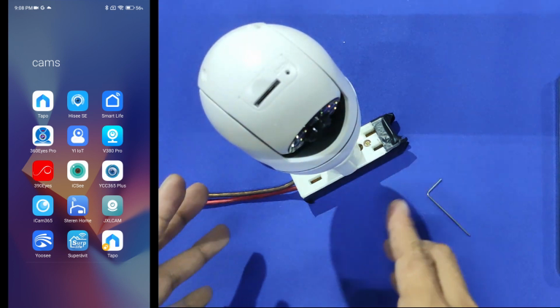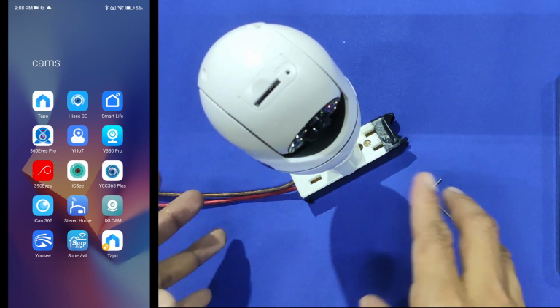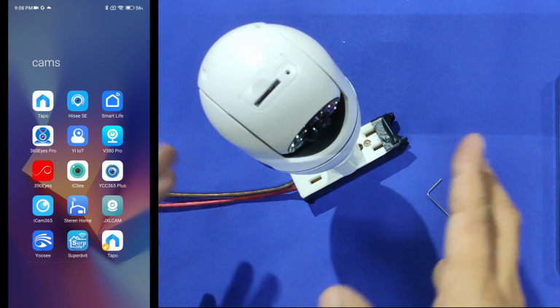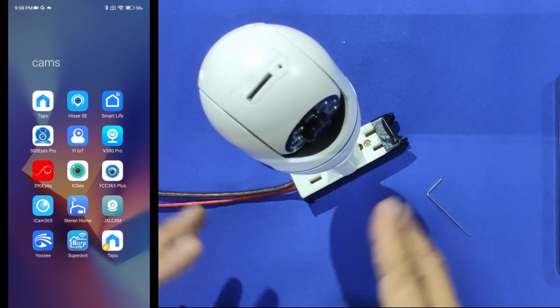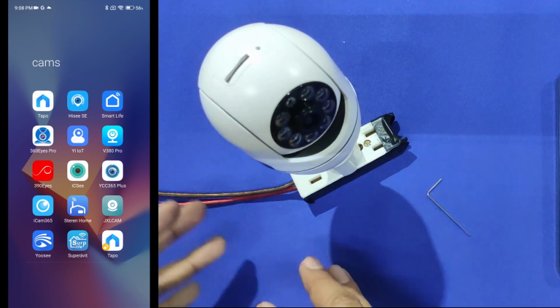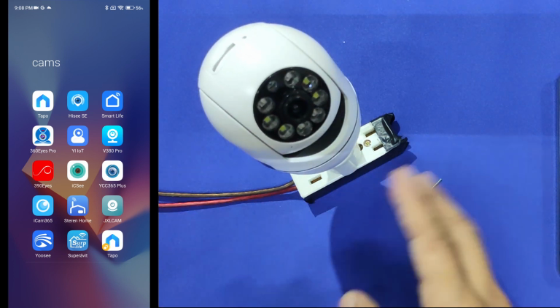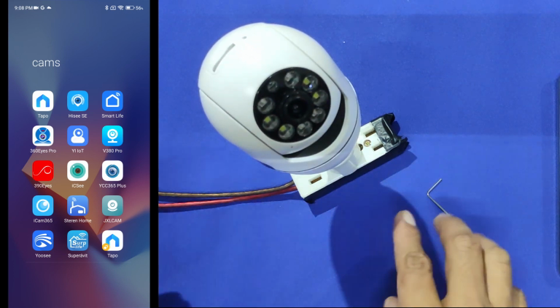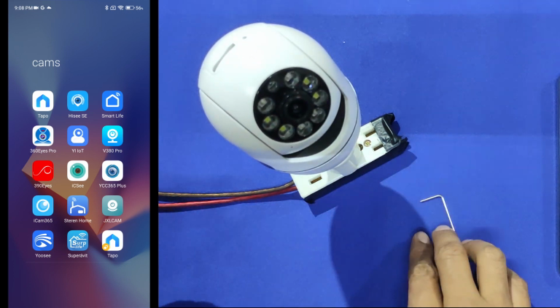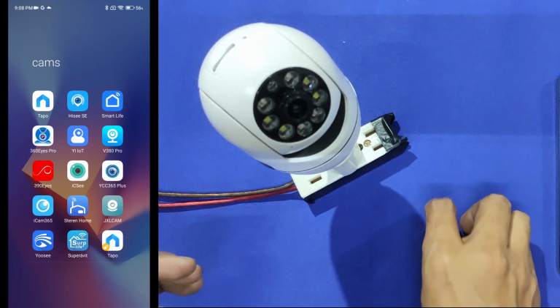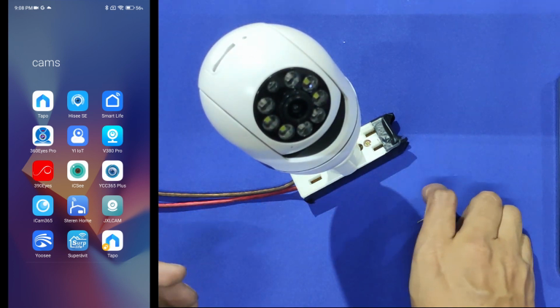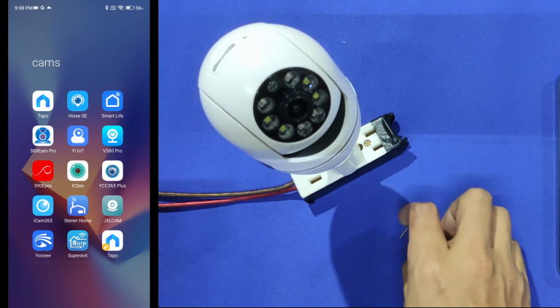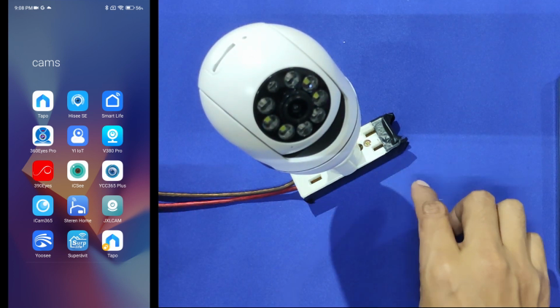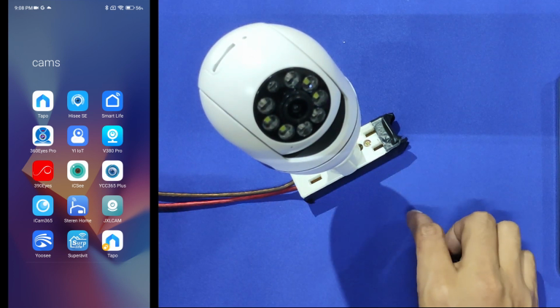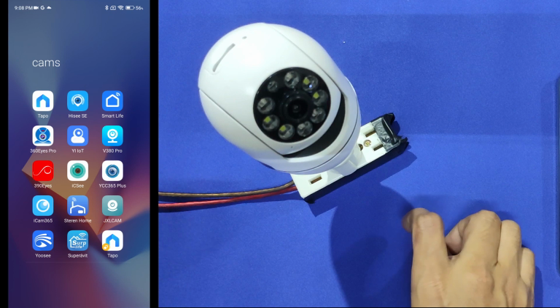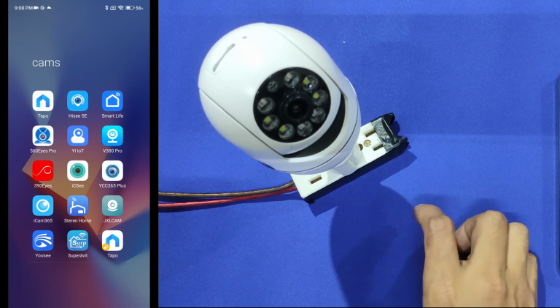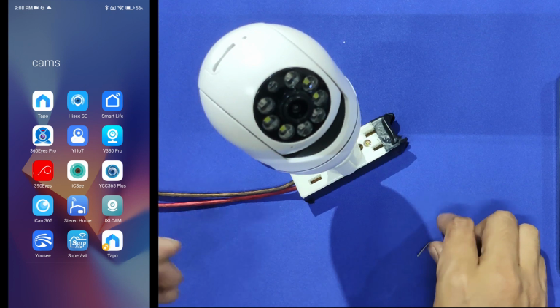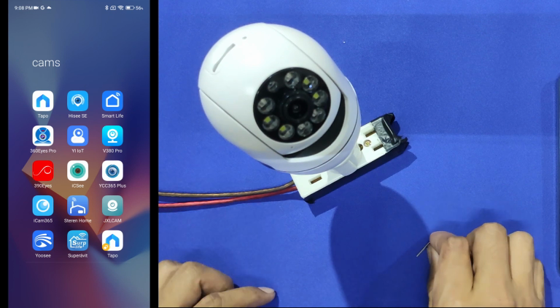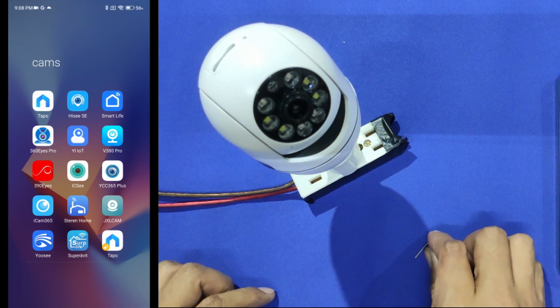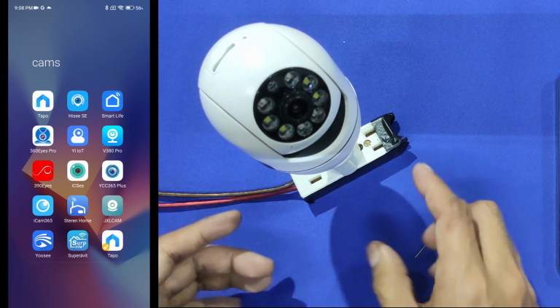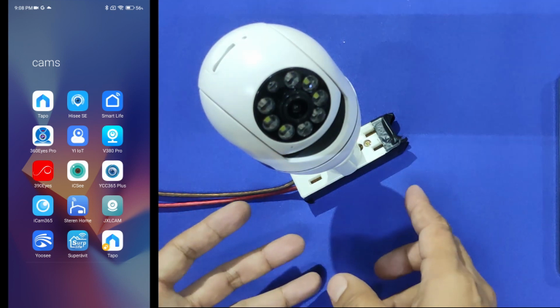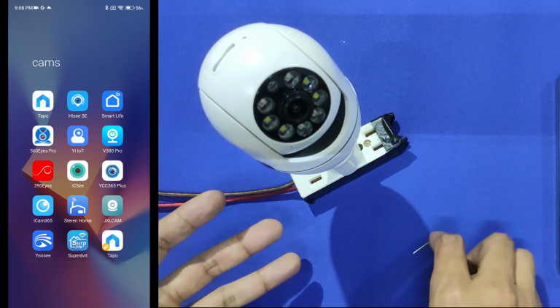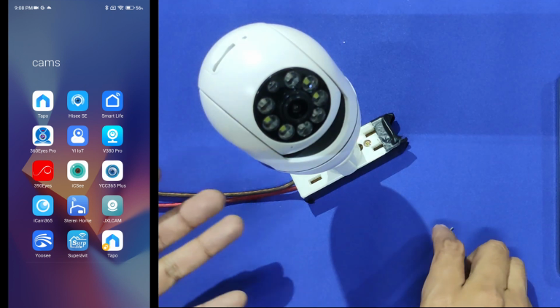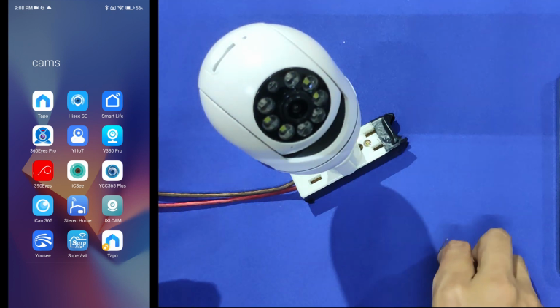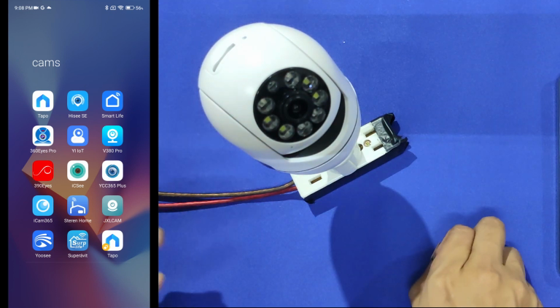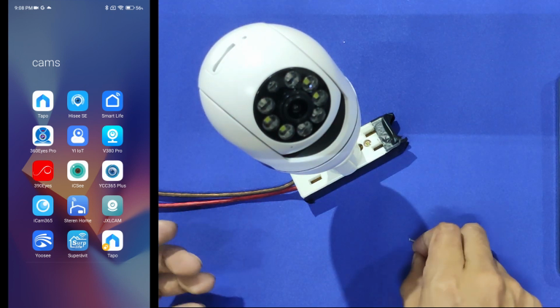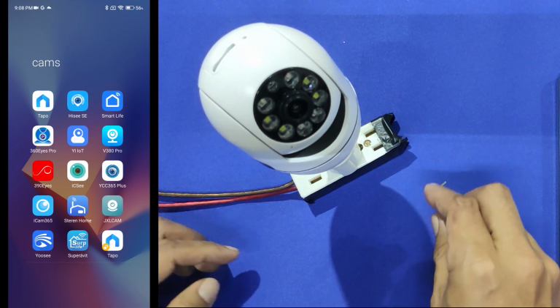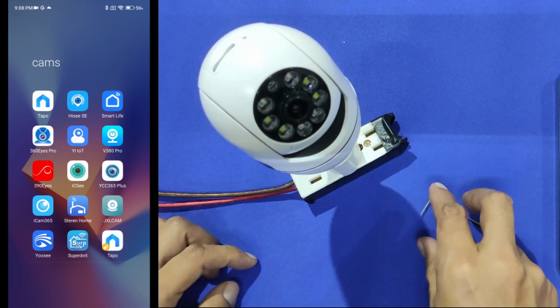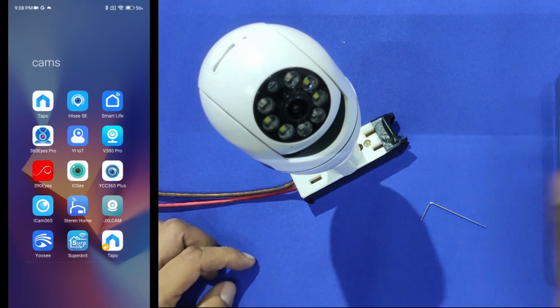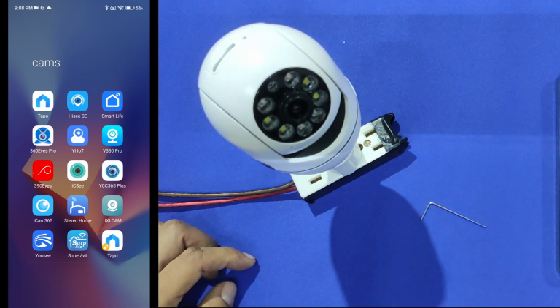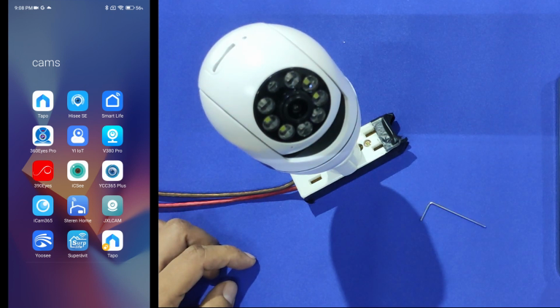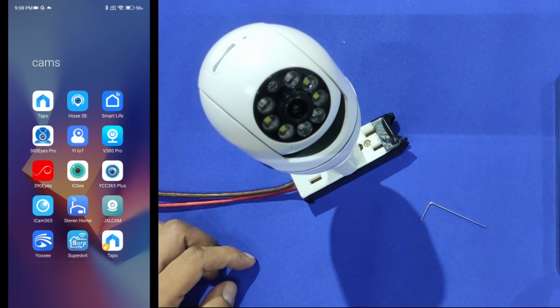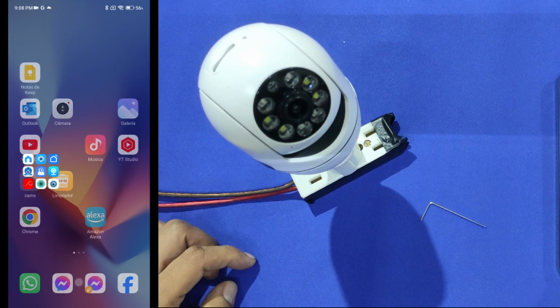The camera is starting — it's going to test its motor, moving up and down and side to side. When the camera is ready we can proceed with the configuration.